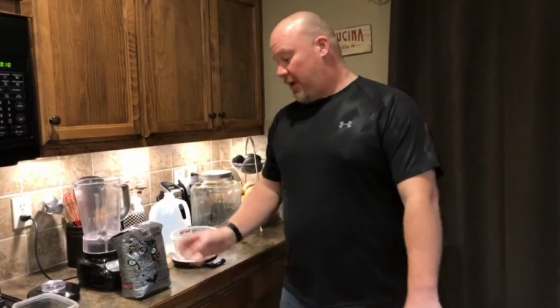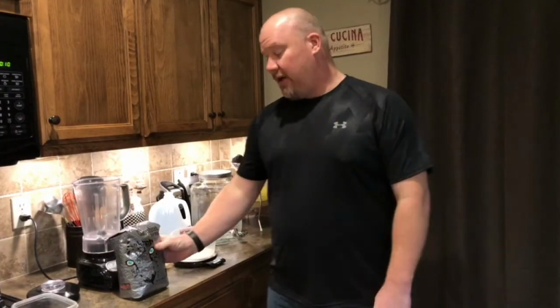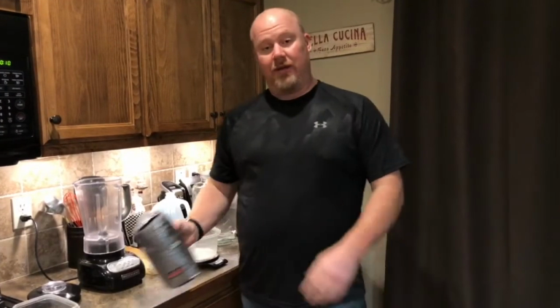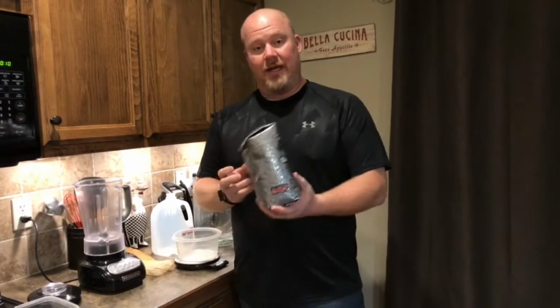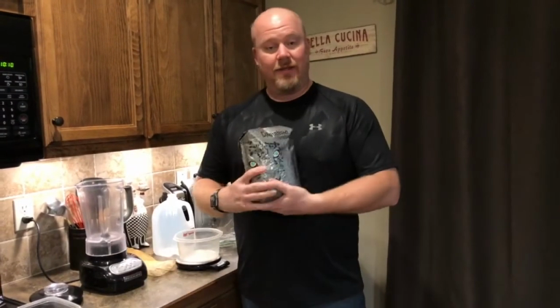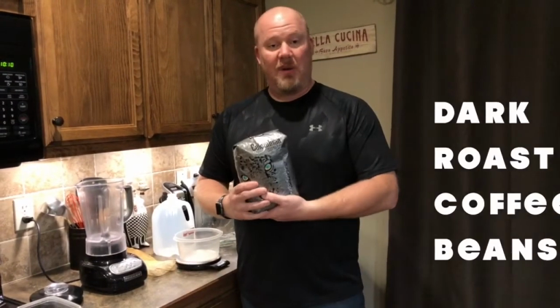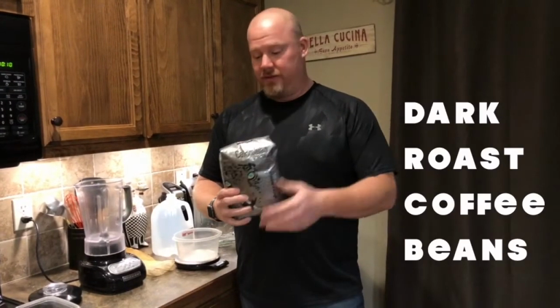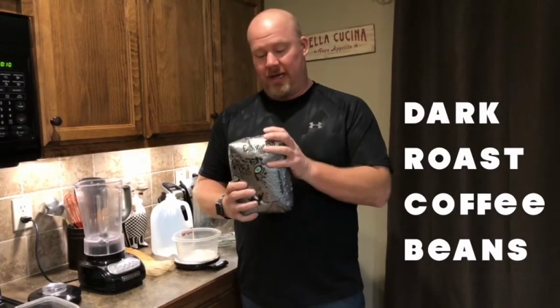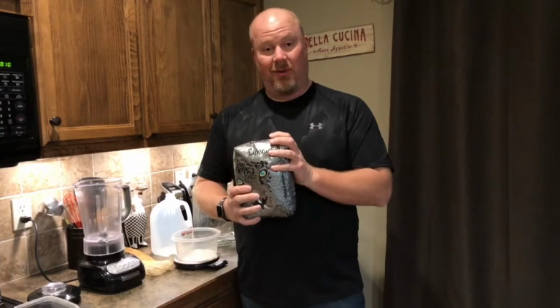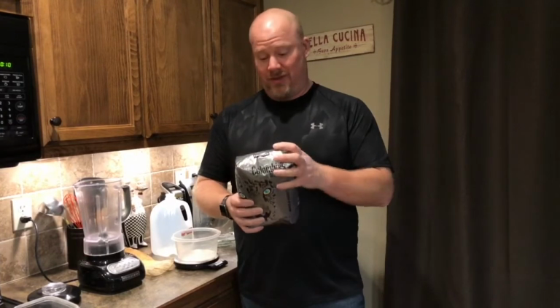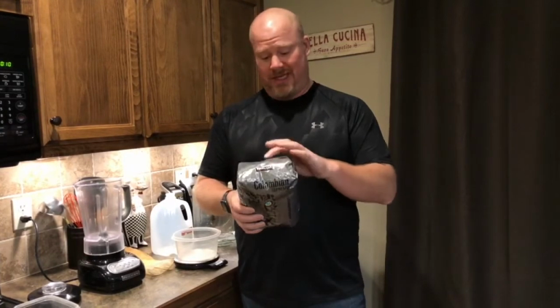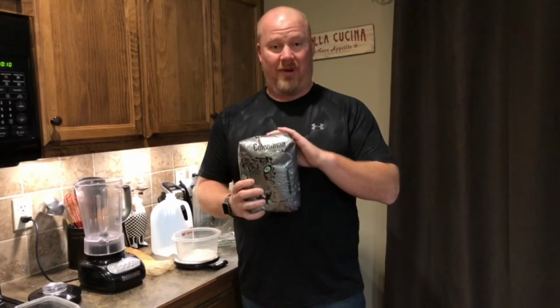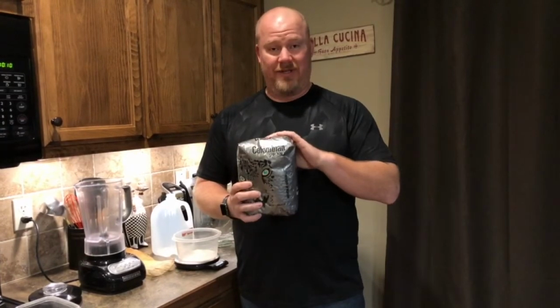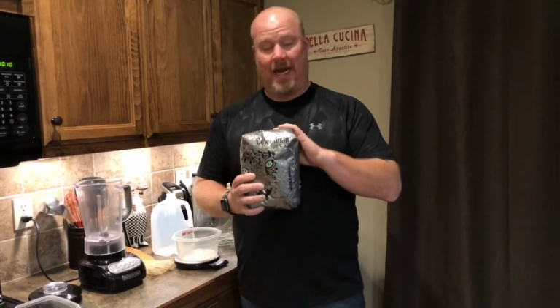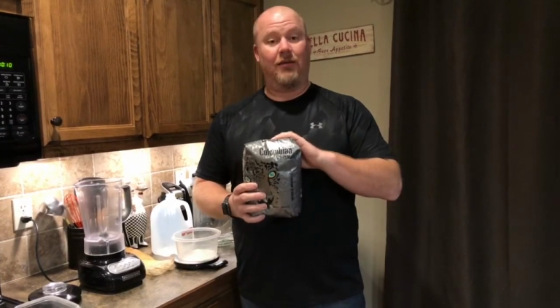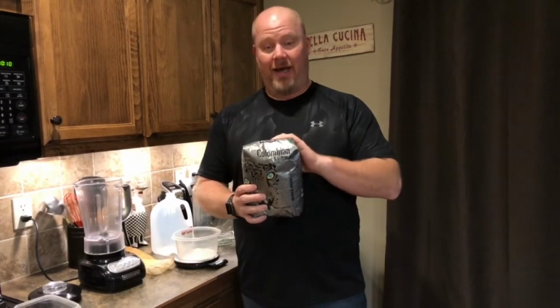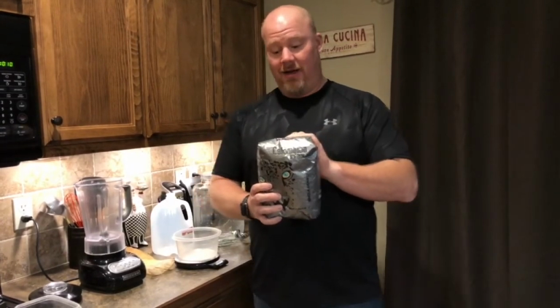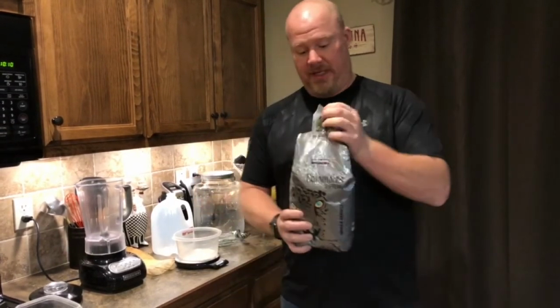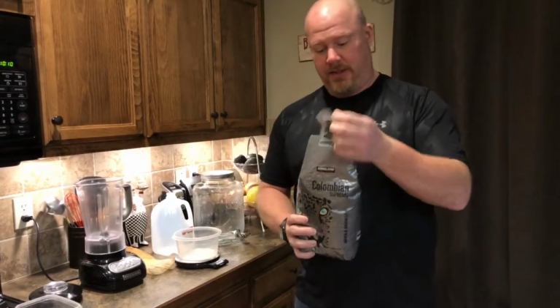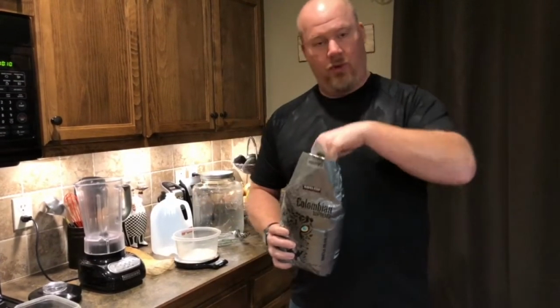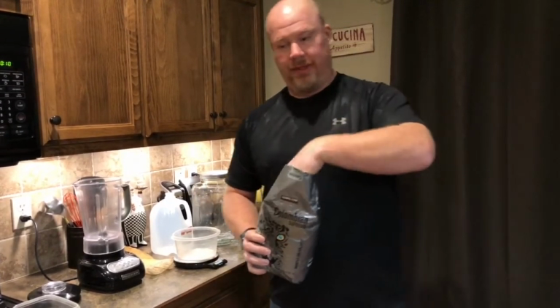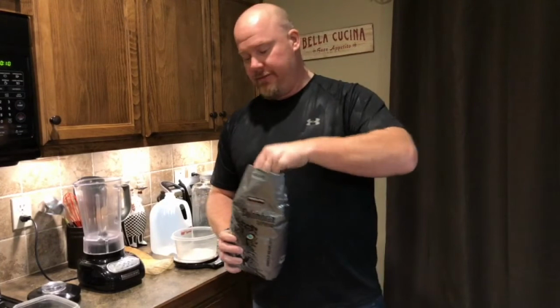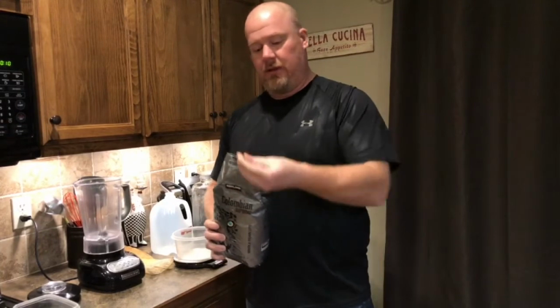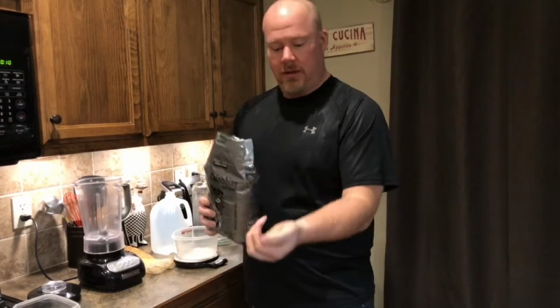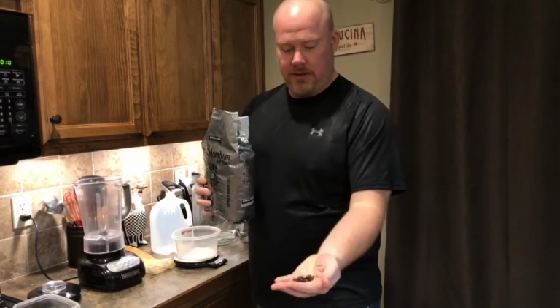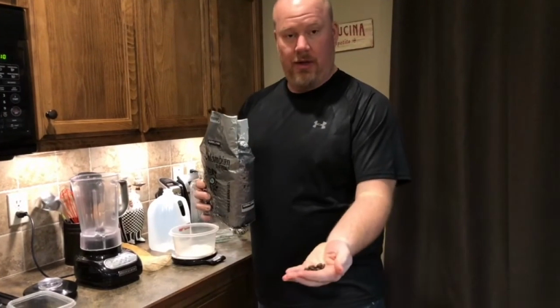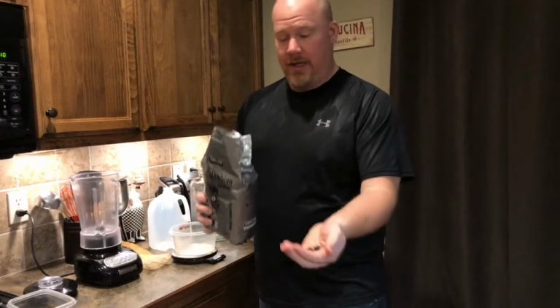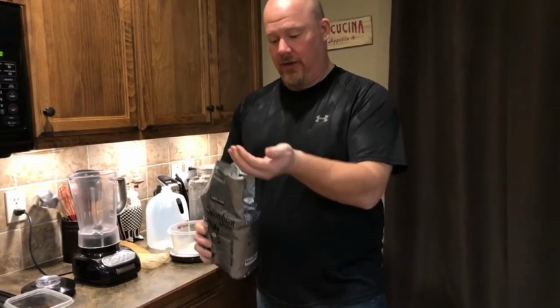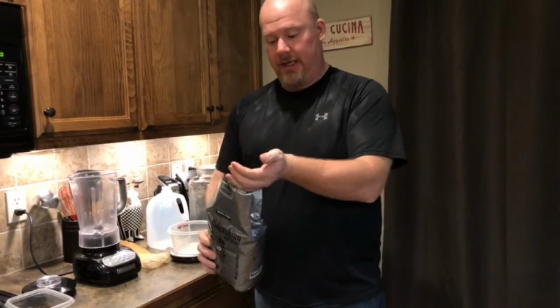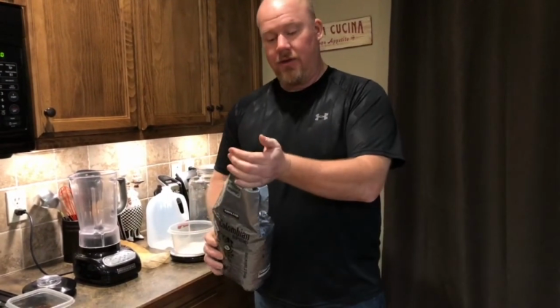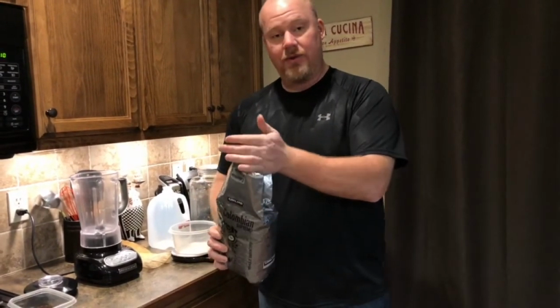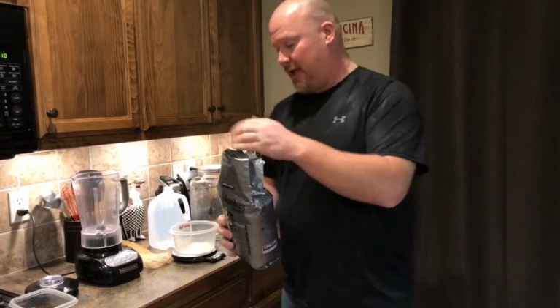Basically all you need is beans. We buy these from Costco — it's like 12 bucks for this gigantic bag of beans. You want the whole beans because you want to go ahead and grind those yourself.